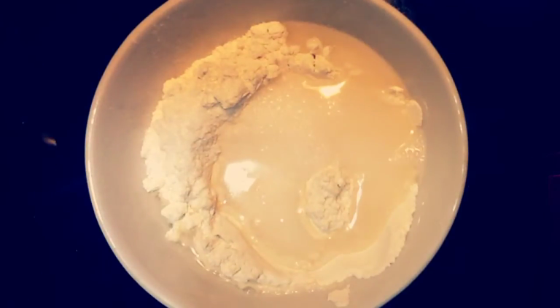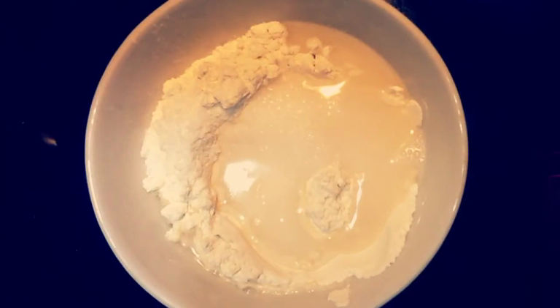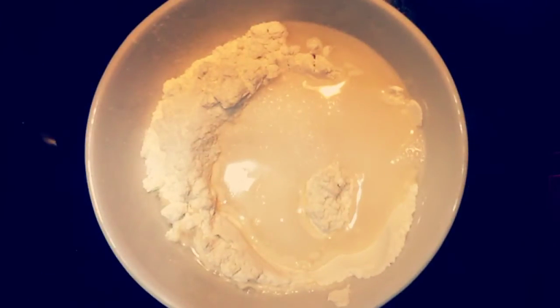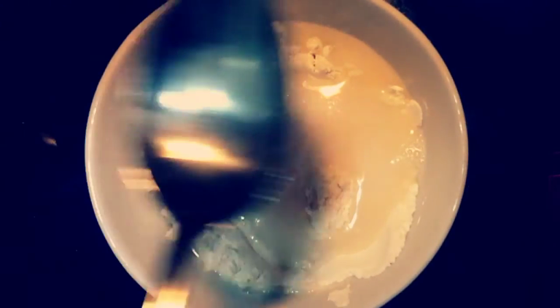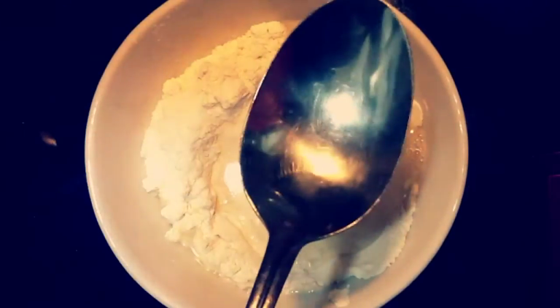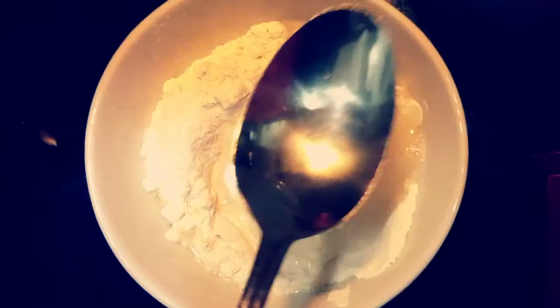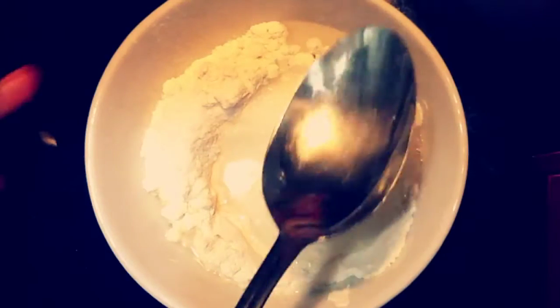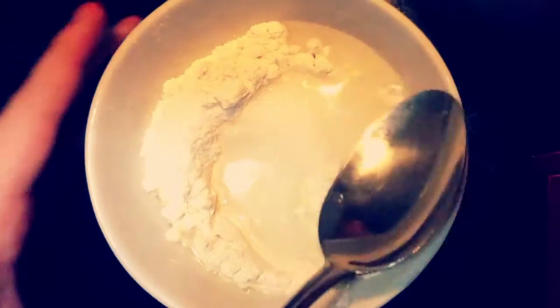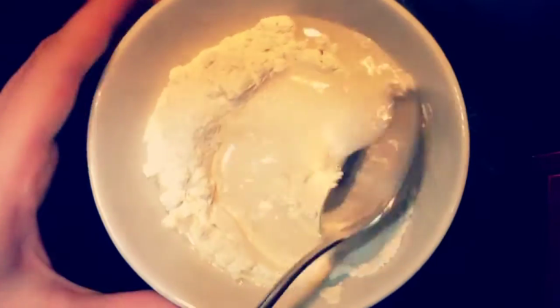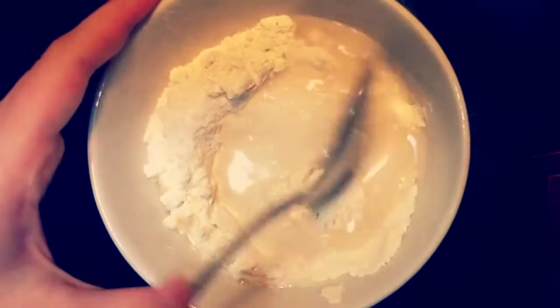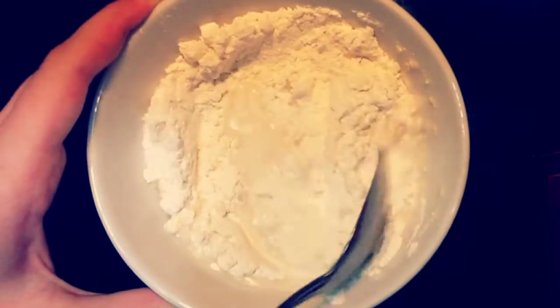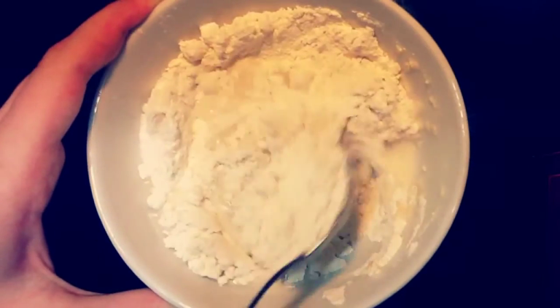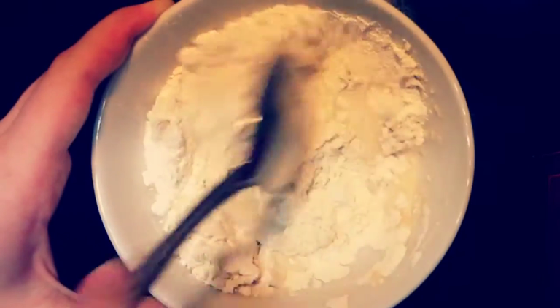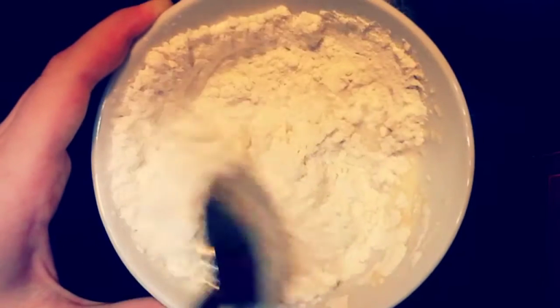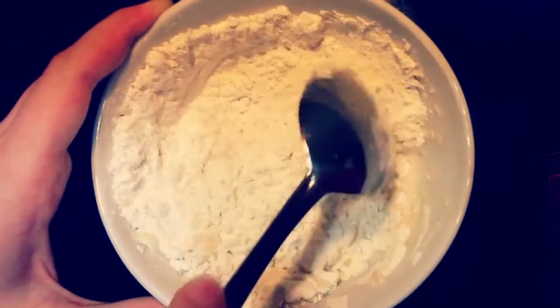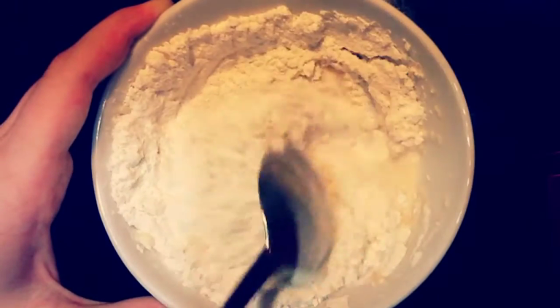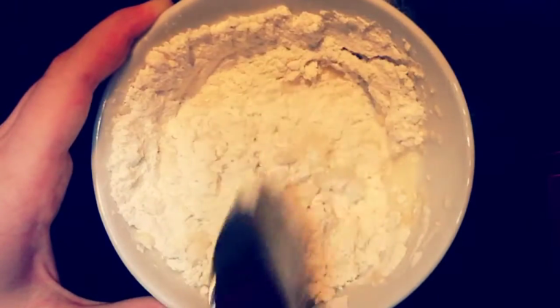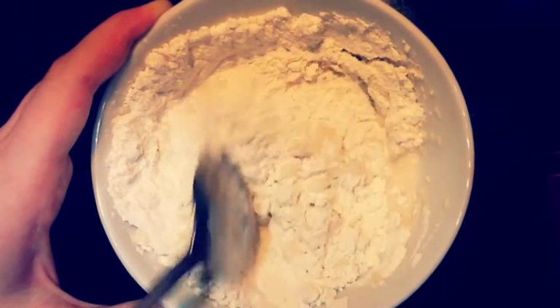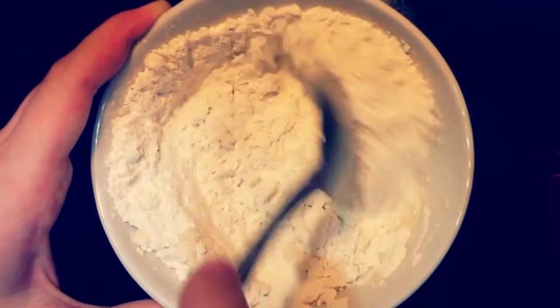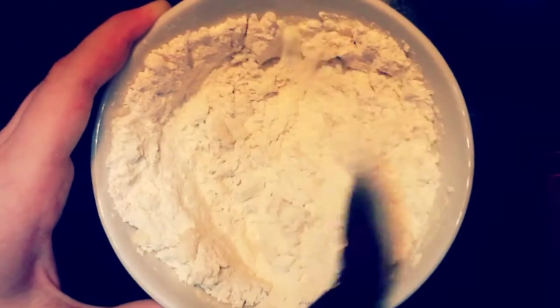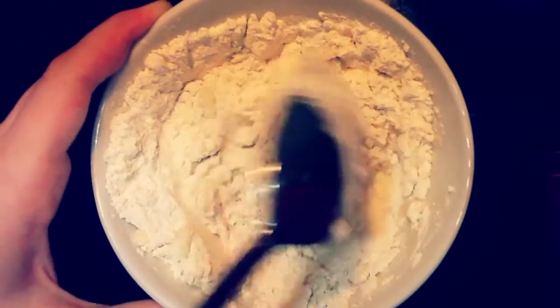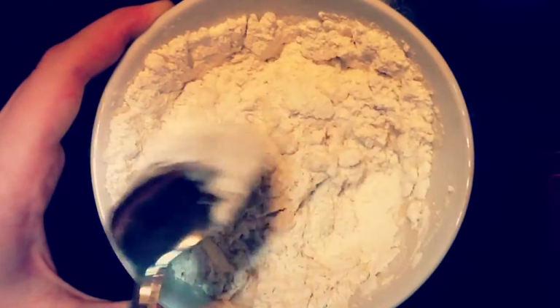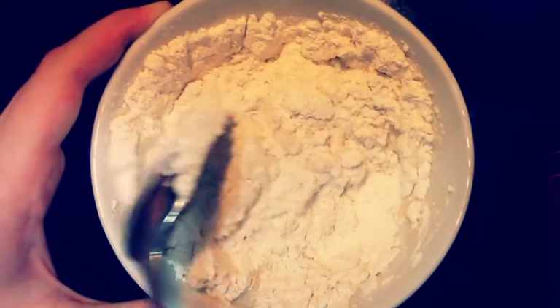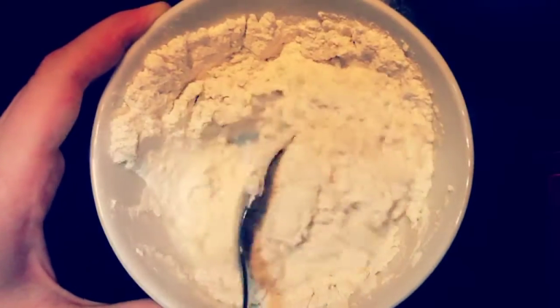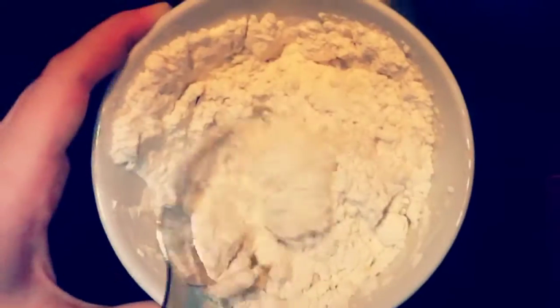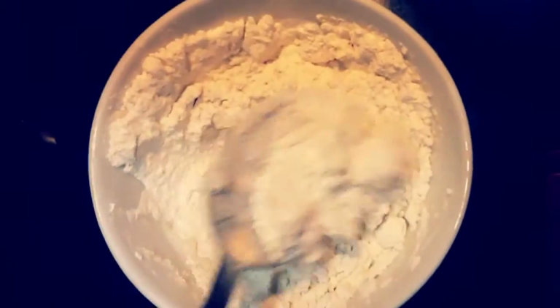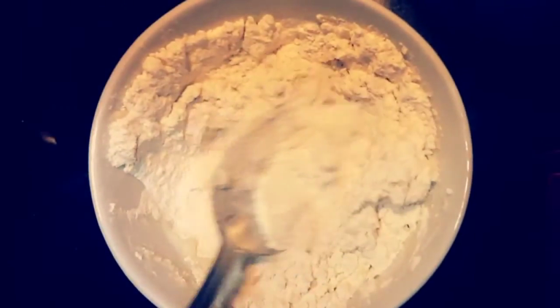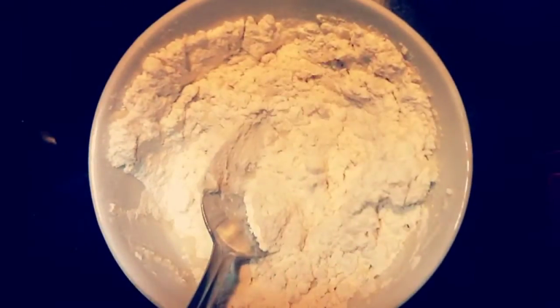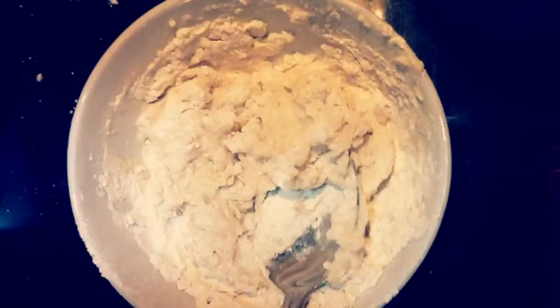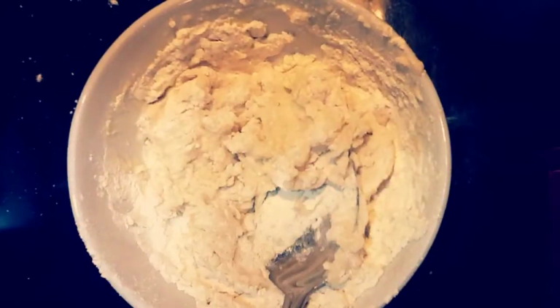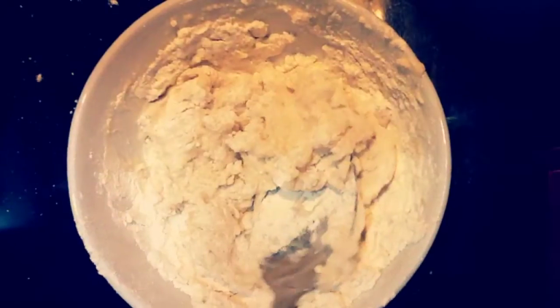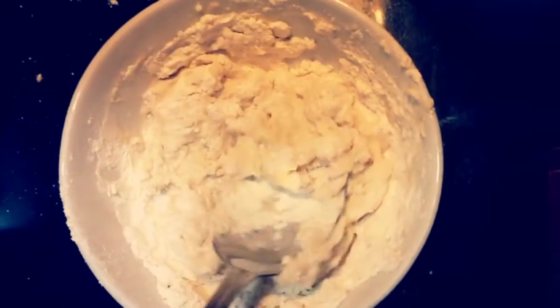So now what we're going to do, we are going to take a spoon and basically just stir this until it comes to a mushy, kind of clayish consistency — which is what we're trying to go for.